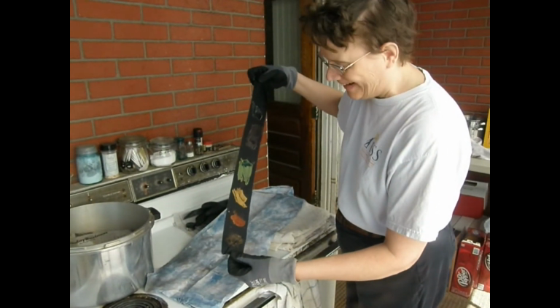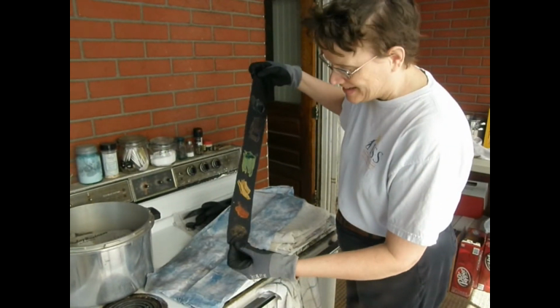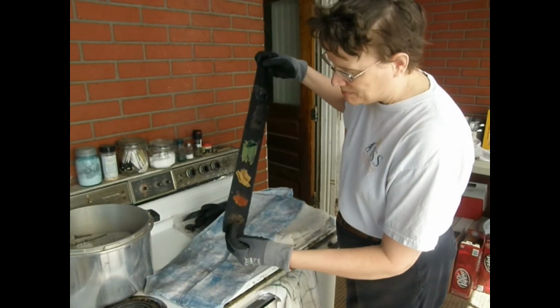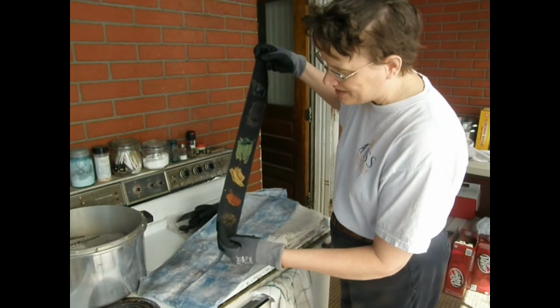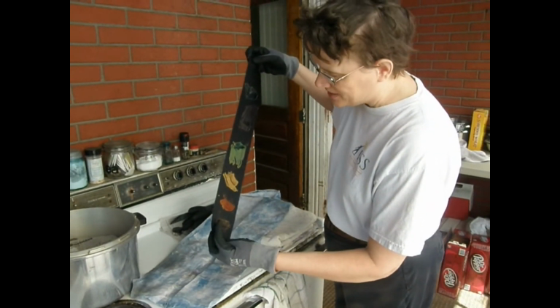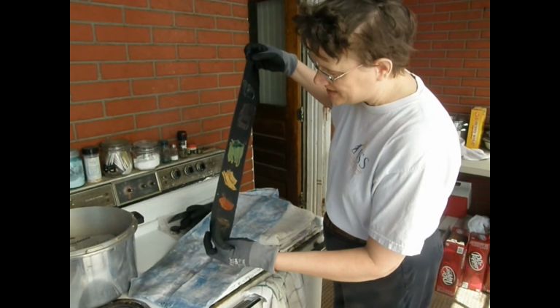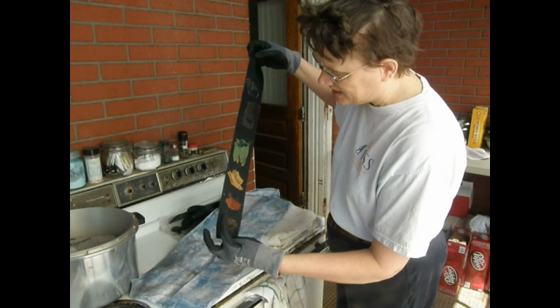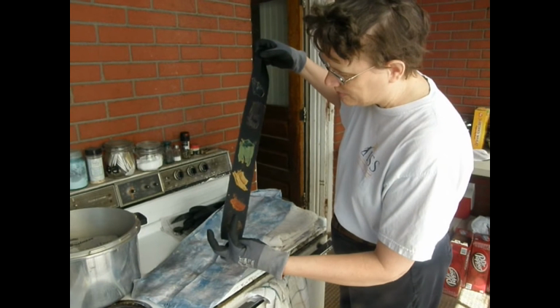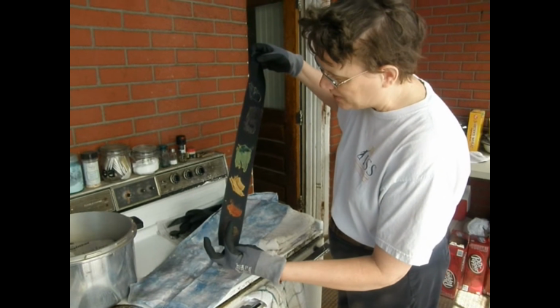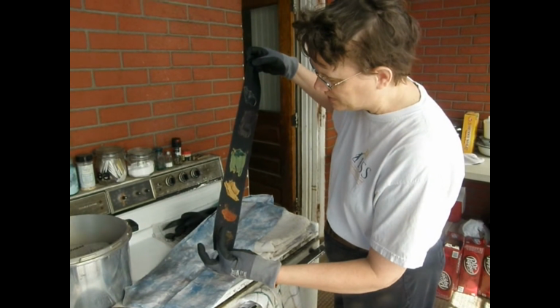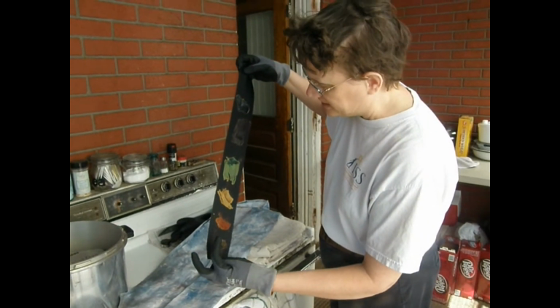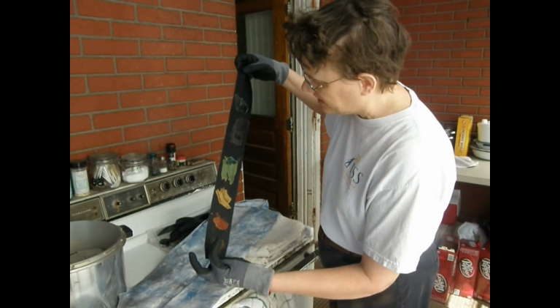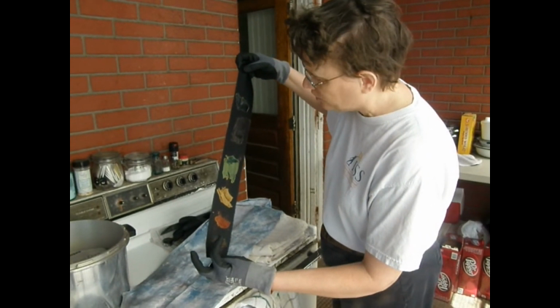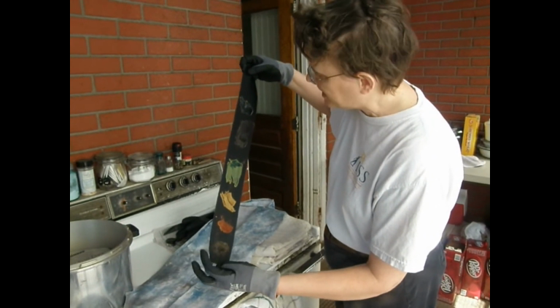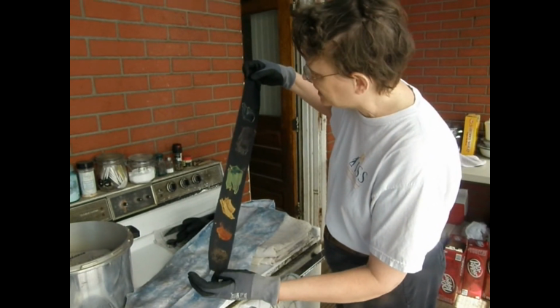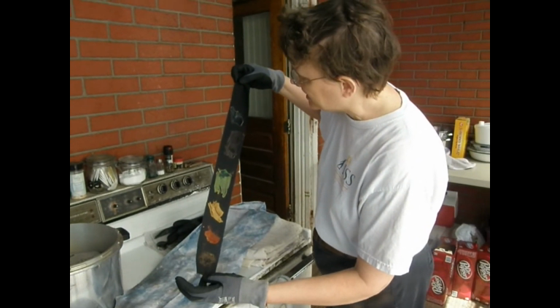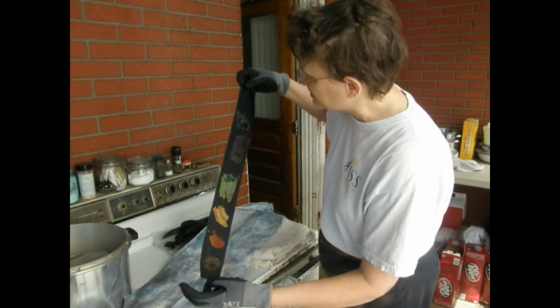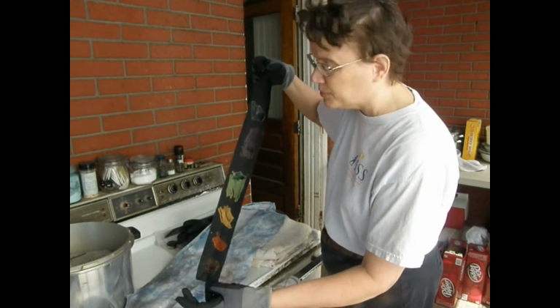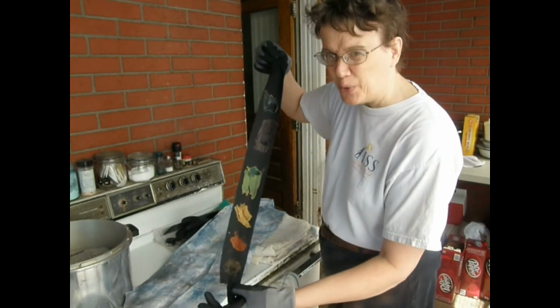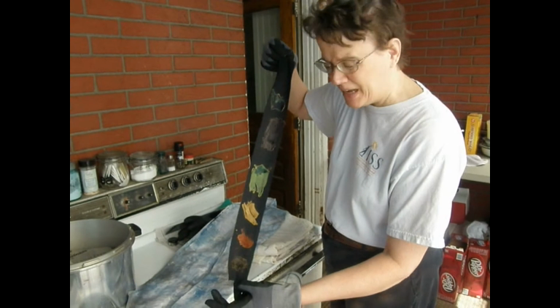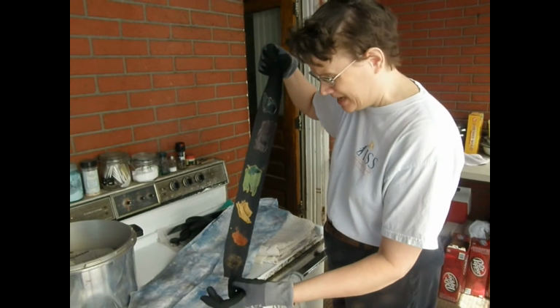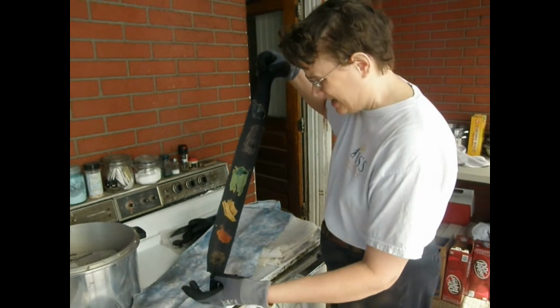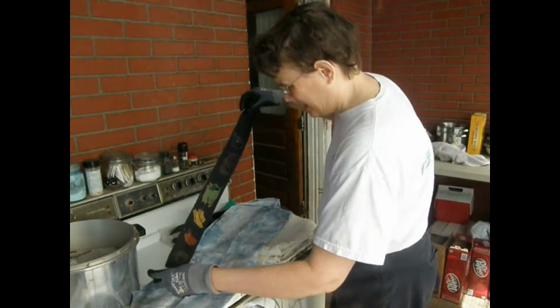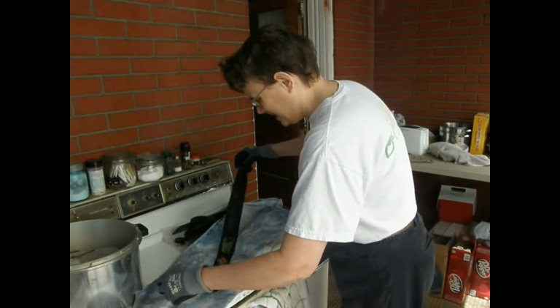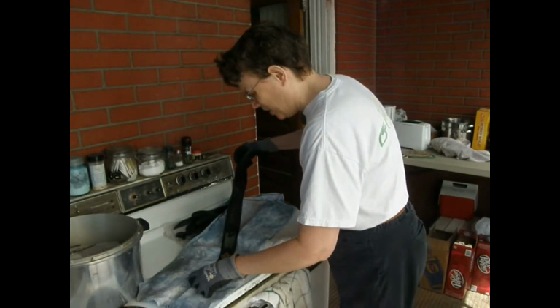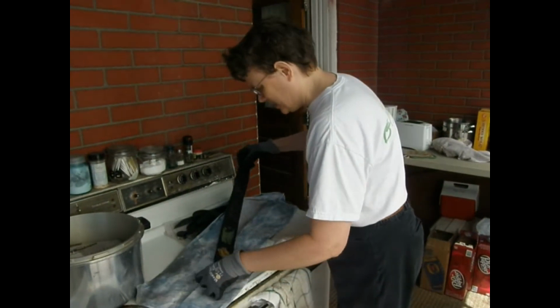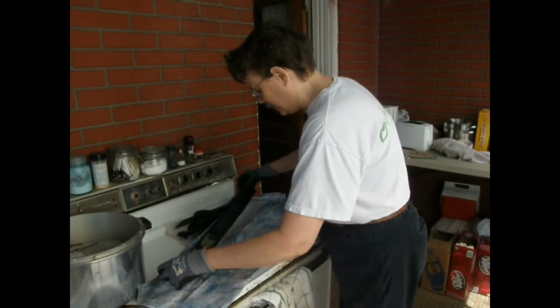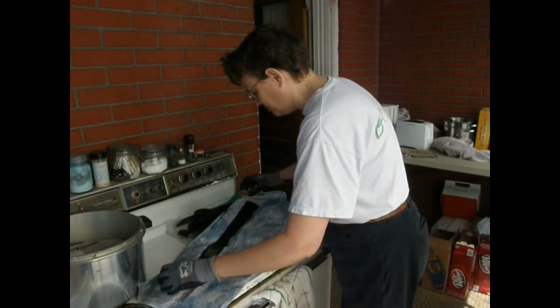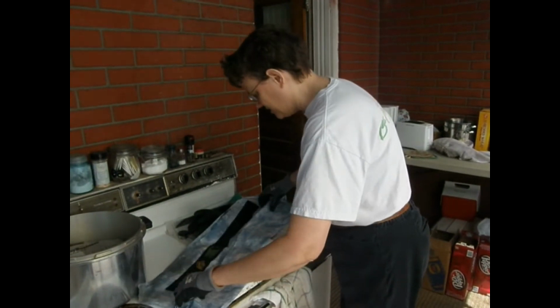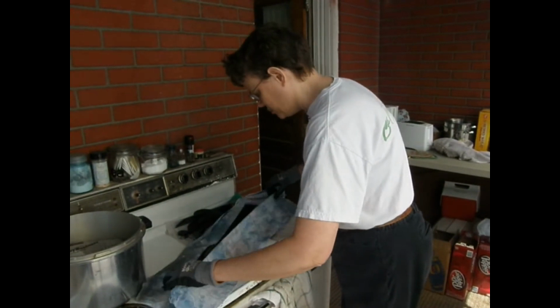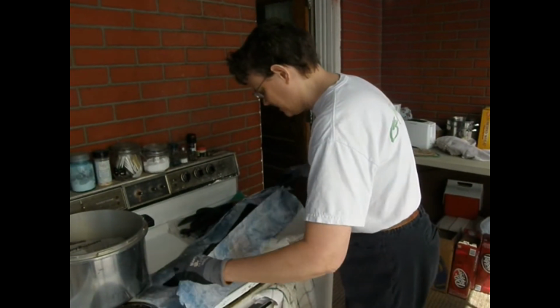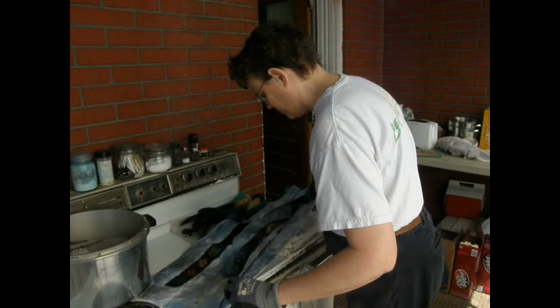I've got black, rust, brown — that's light — green, navy, and blue on a piece of black commercially dyed fabric.